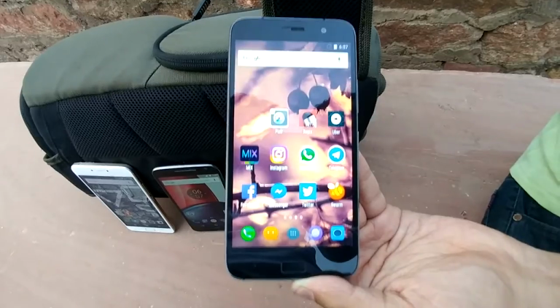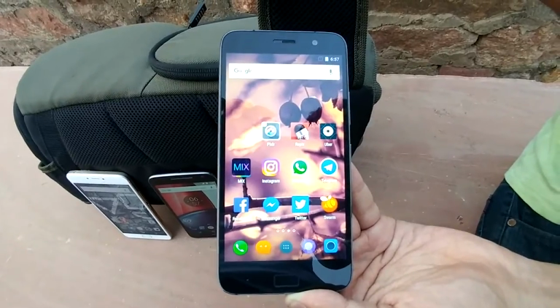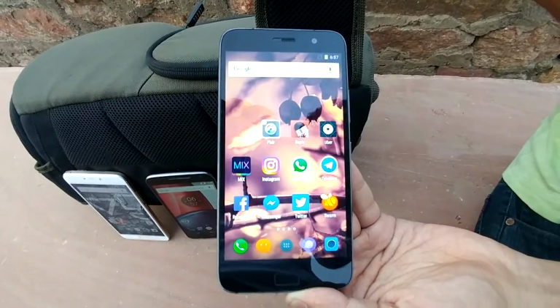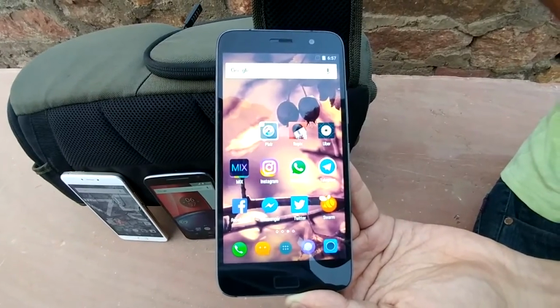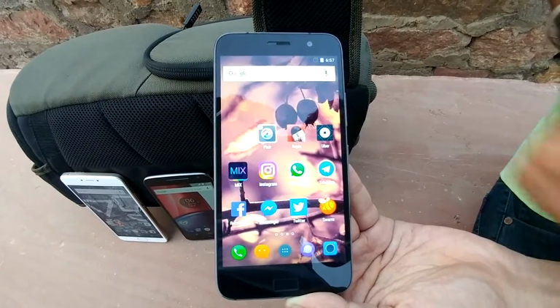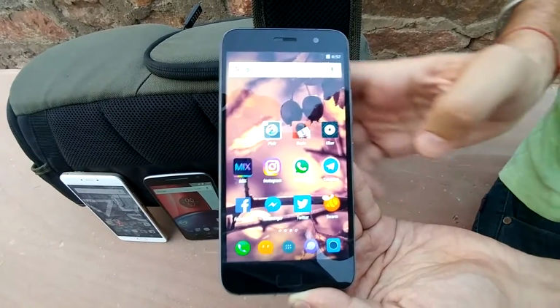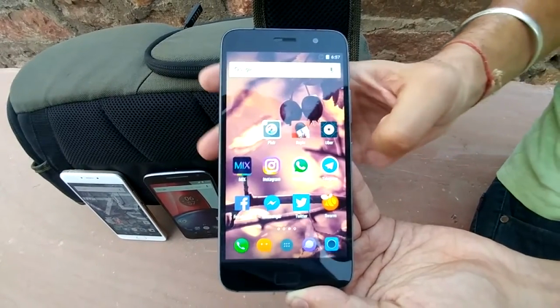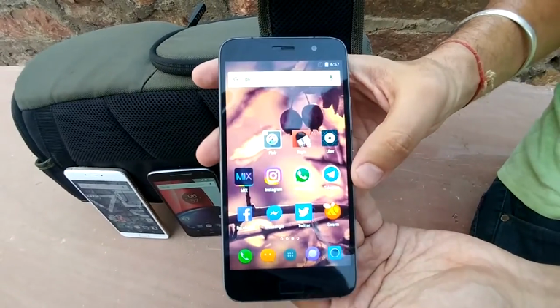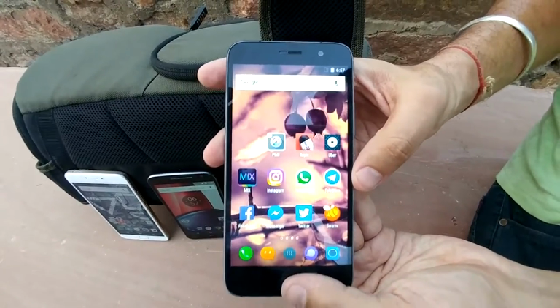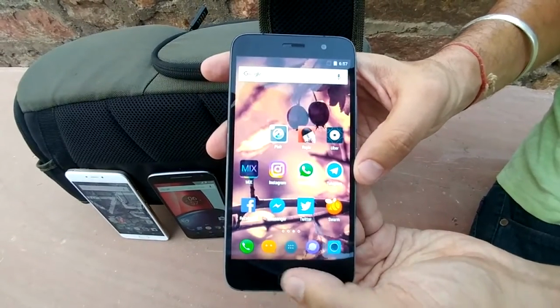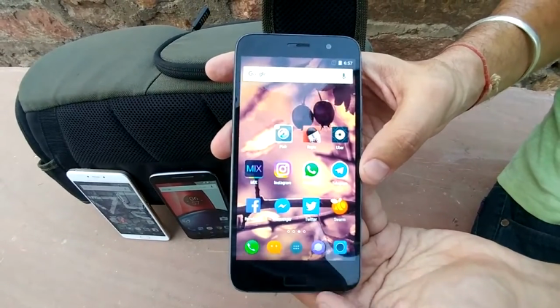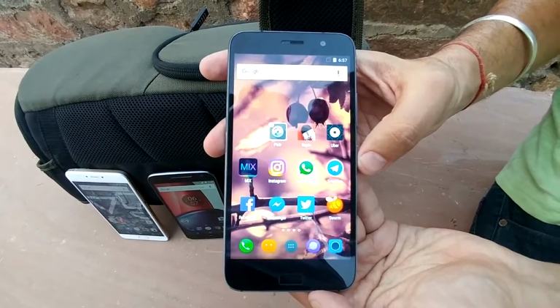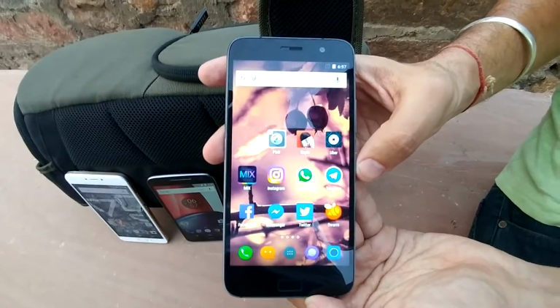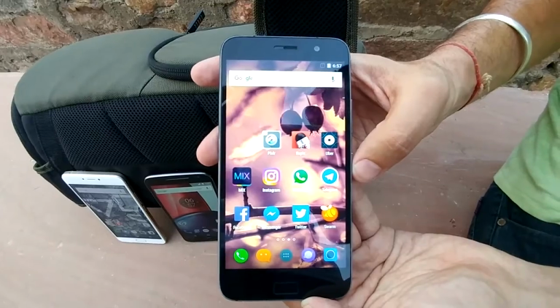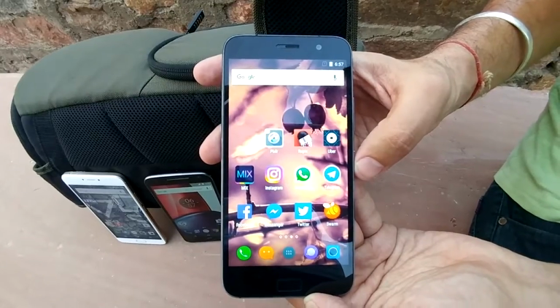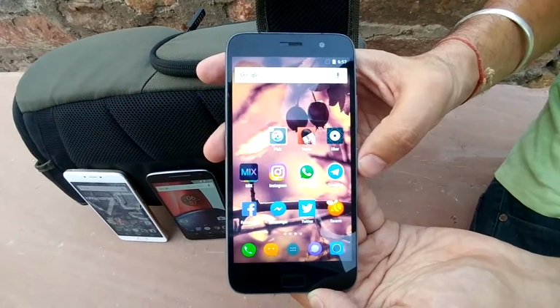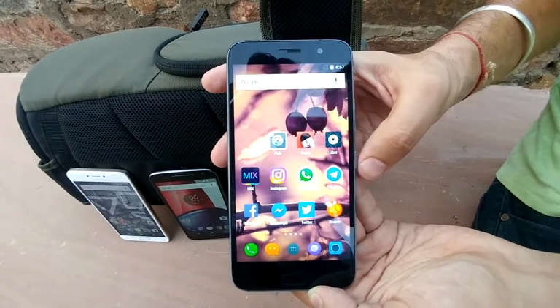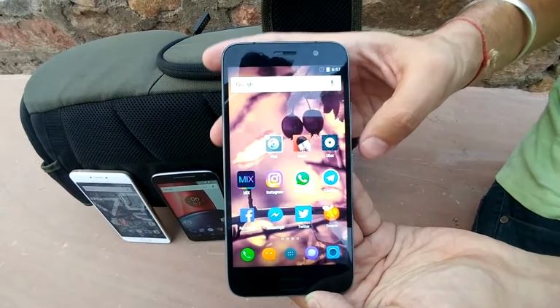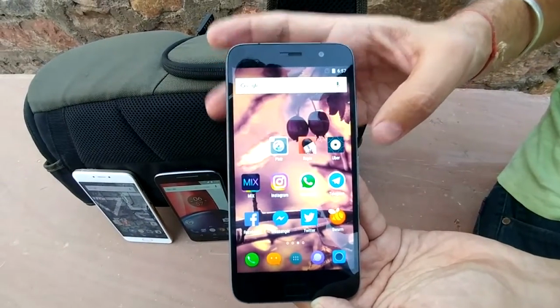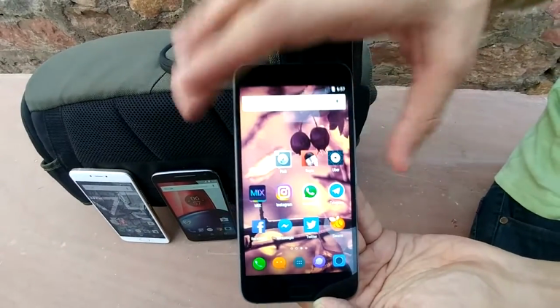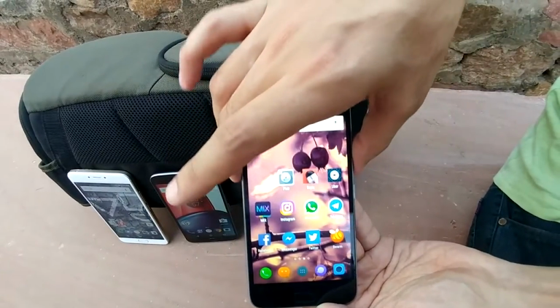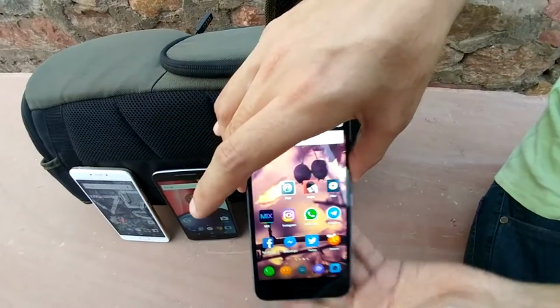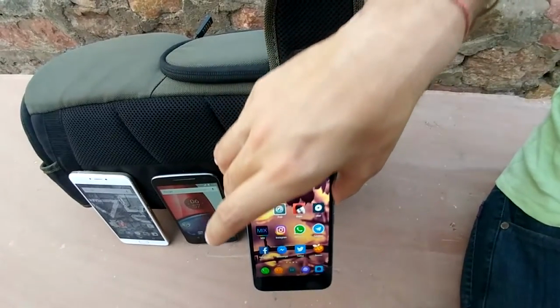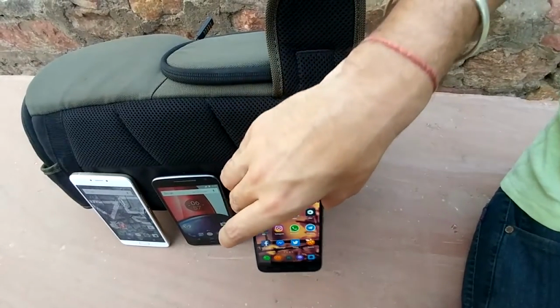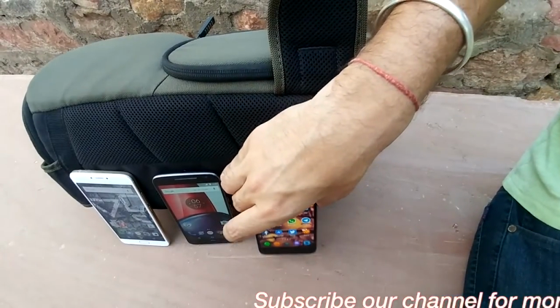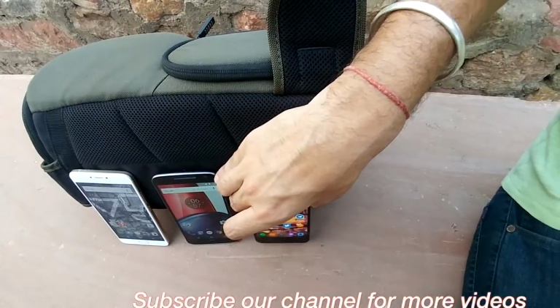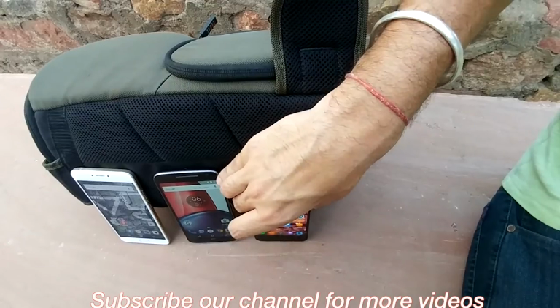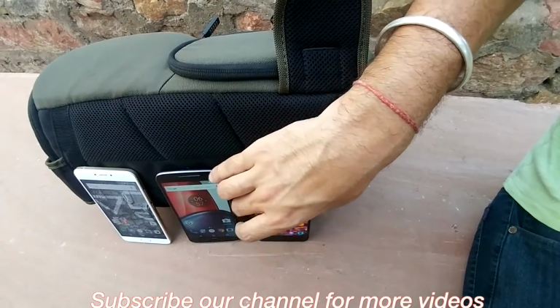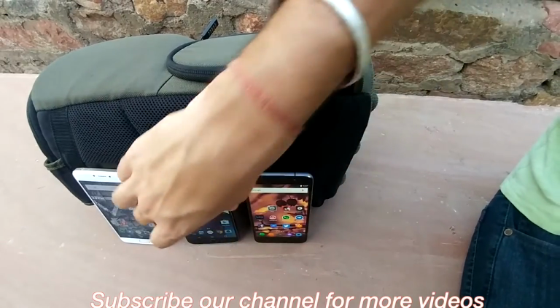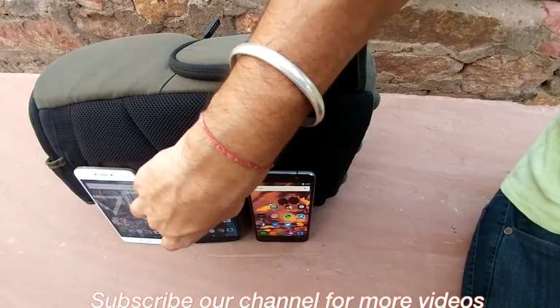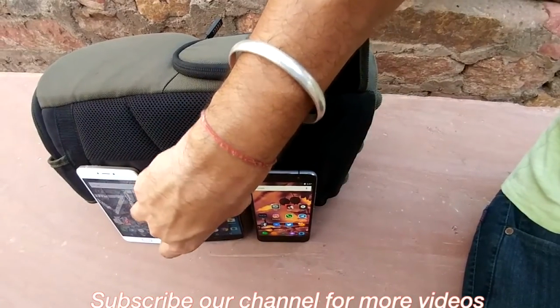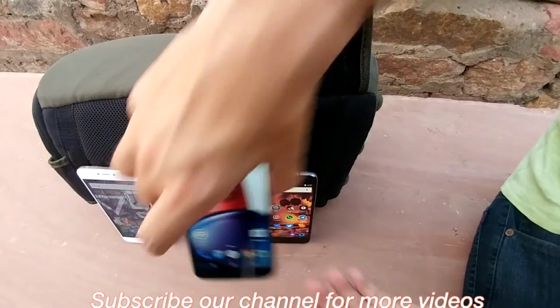It will get the Lollipop update, it is running on Cyanogen OS 12.1, and it will get the Cyanogen OS 13 update. As far as the battery is concerned, it is a 4100mAh battery.